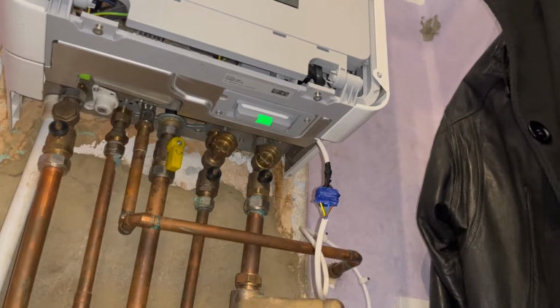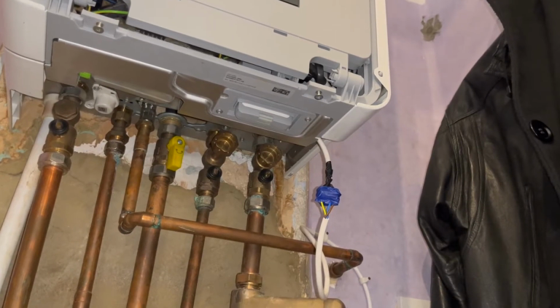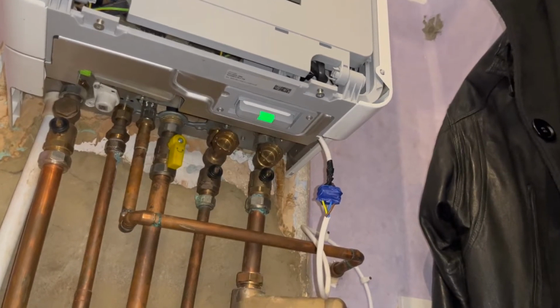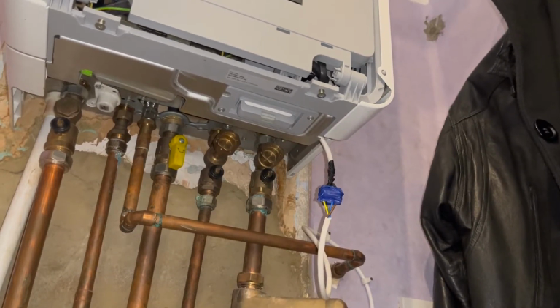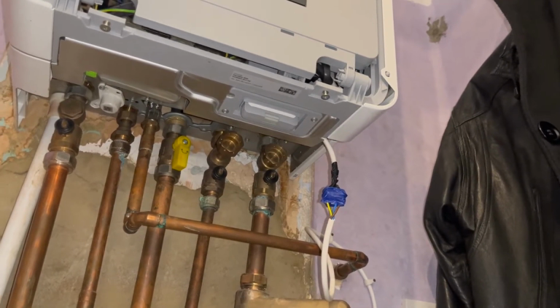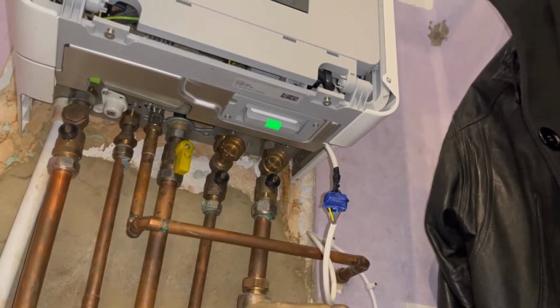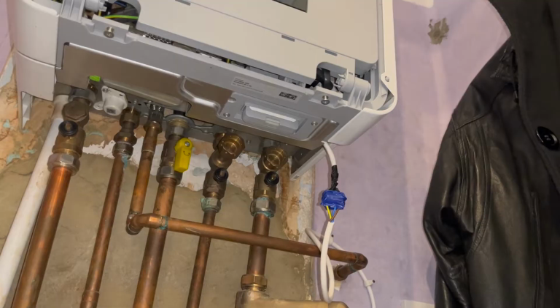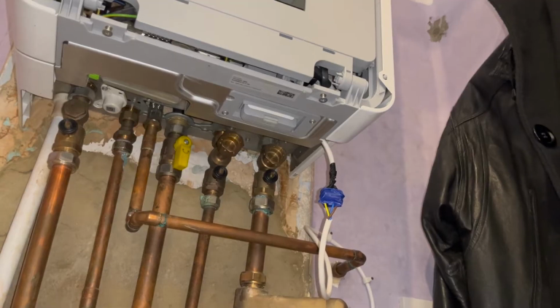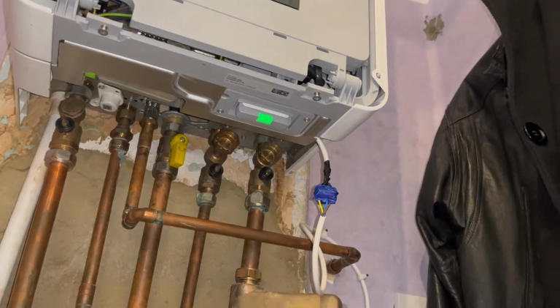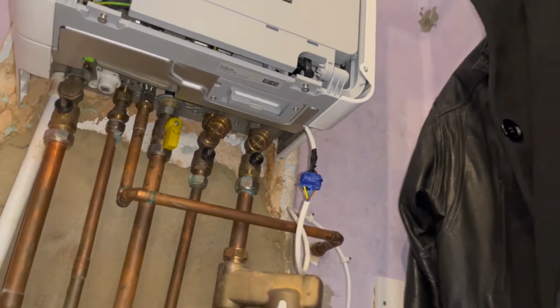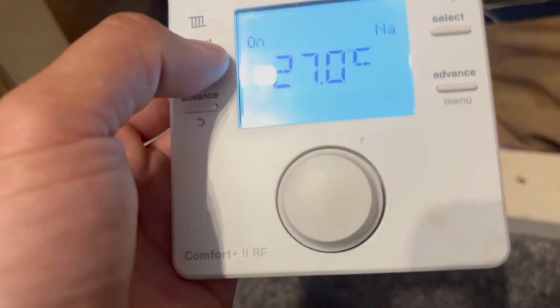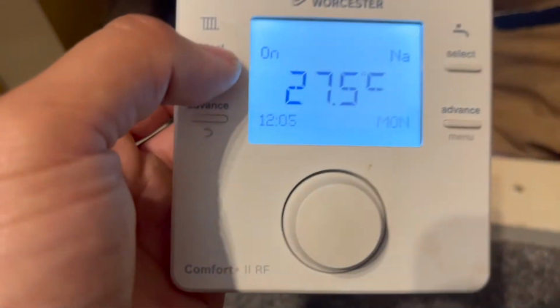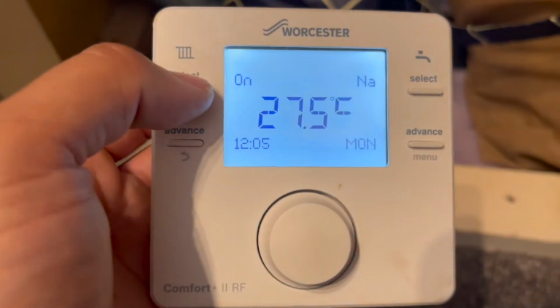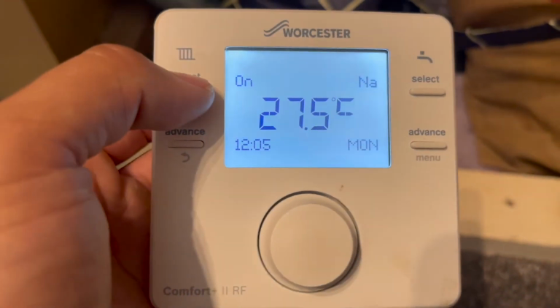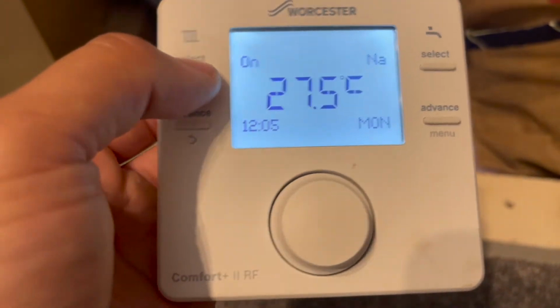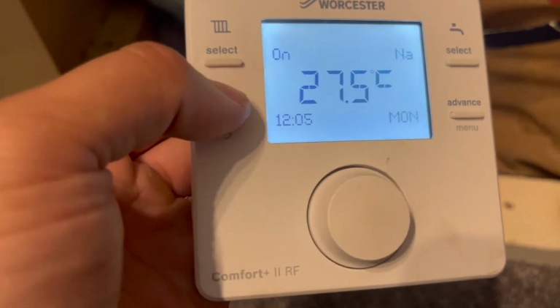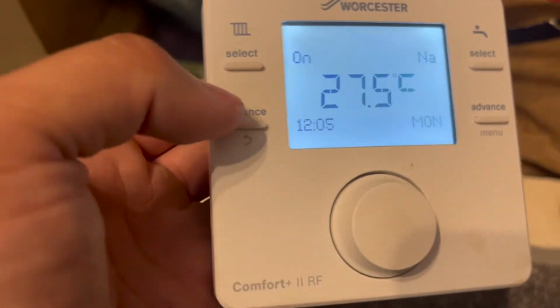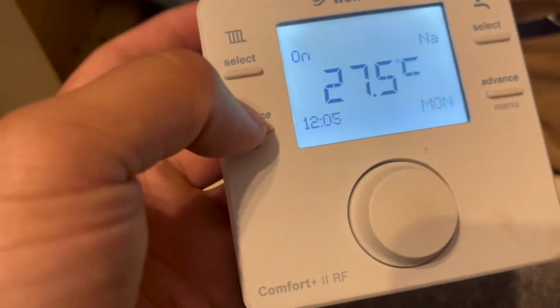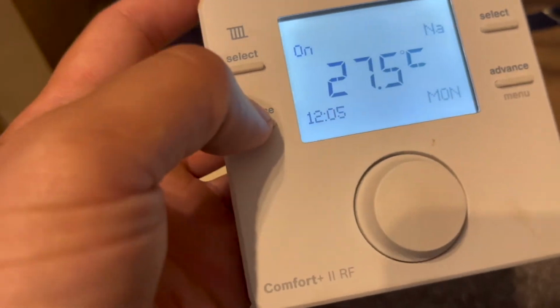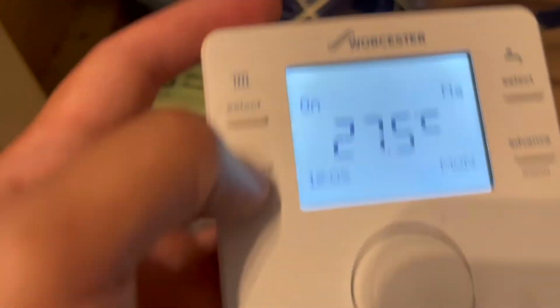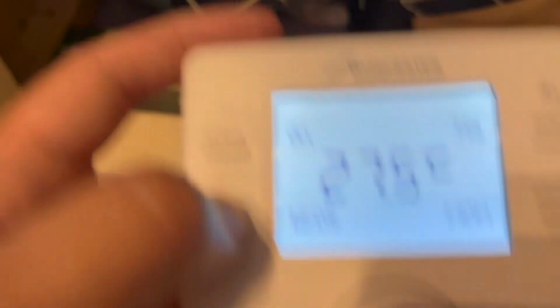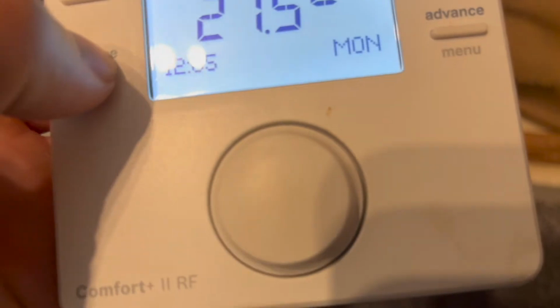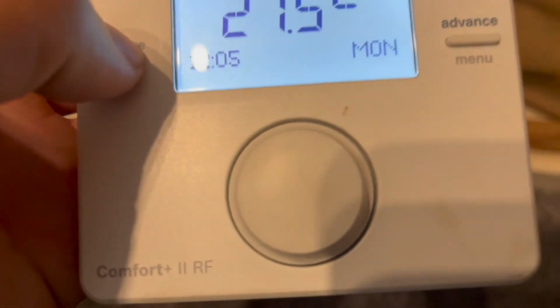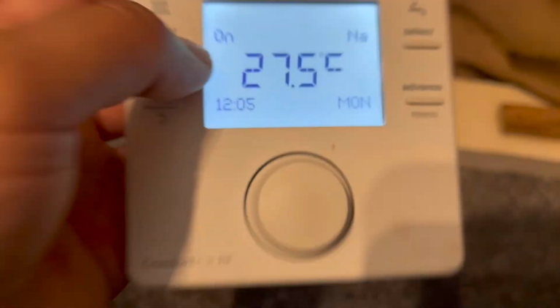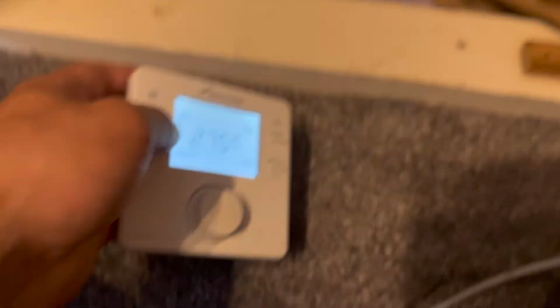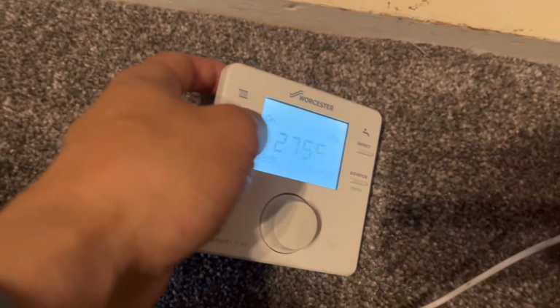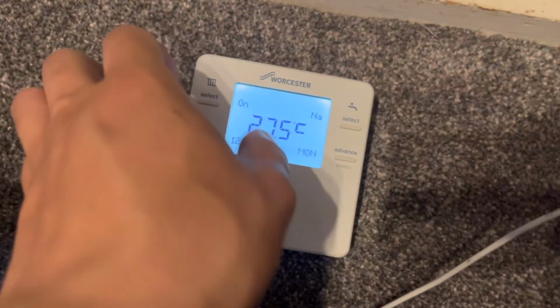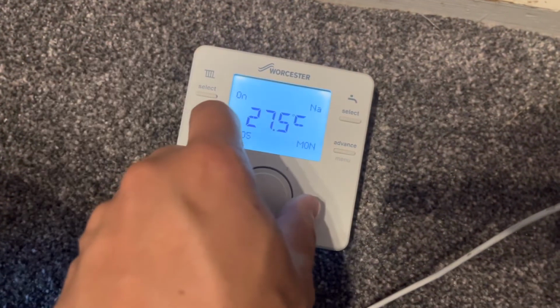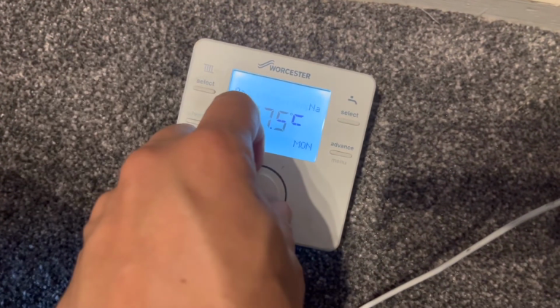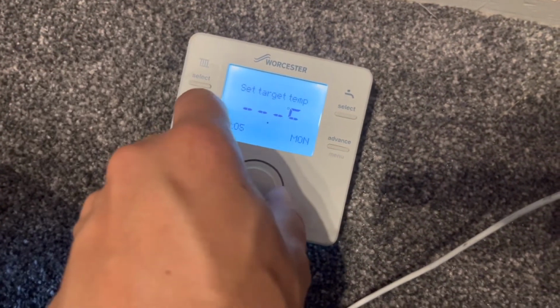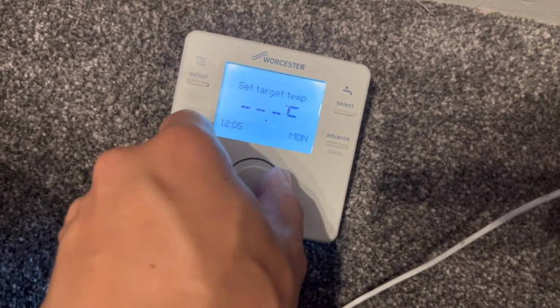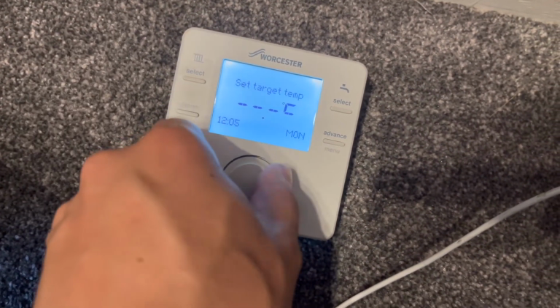This is for the line of Worcester boilers which have the keycard that go in the bottom. You'll notice that when you have this fault, you can't use the thermostat. You push the buttons, it doesn't do anything — it seems like it's broken.